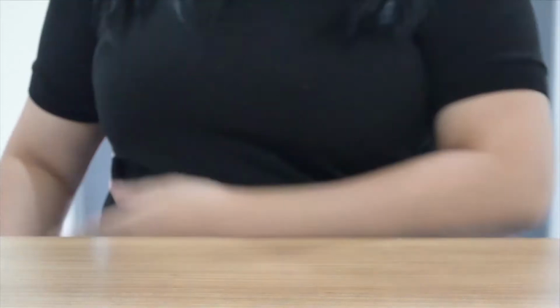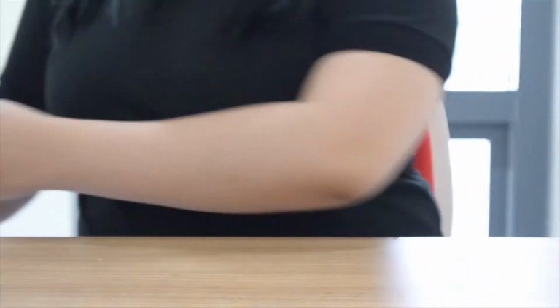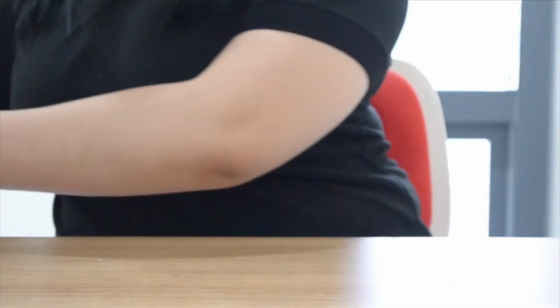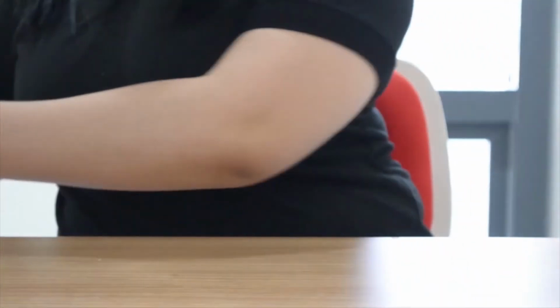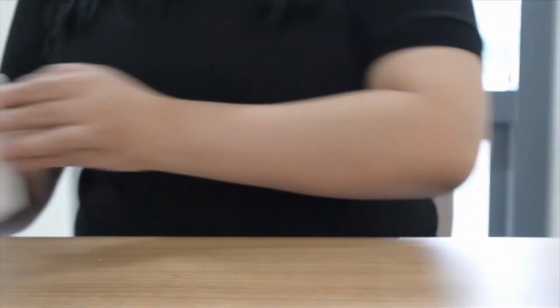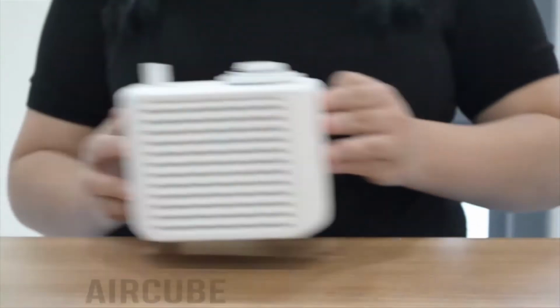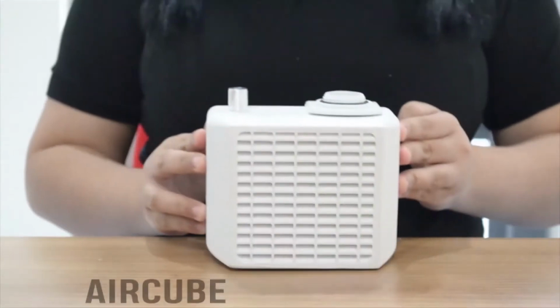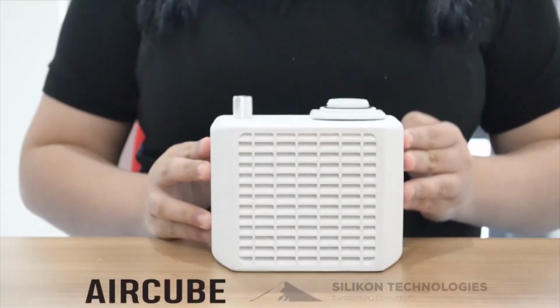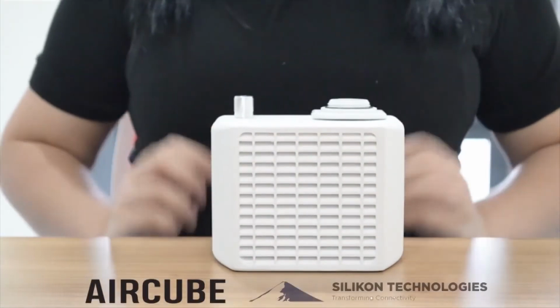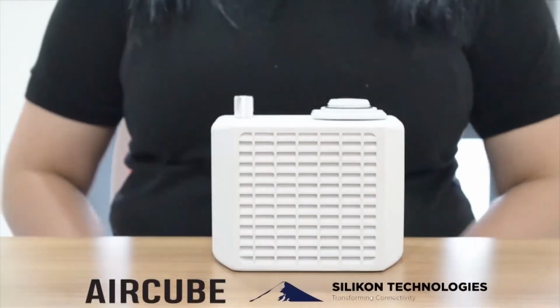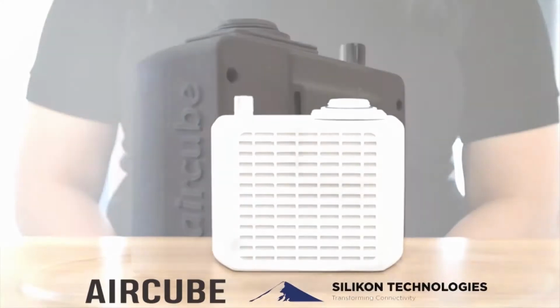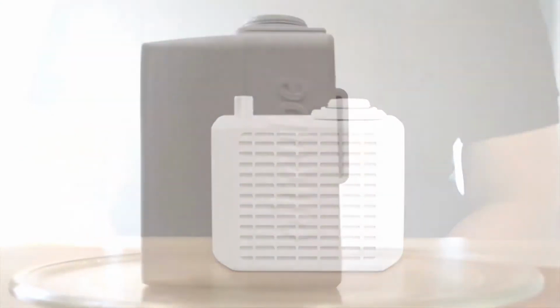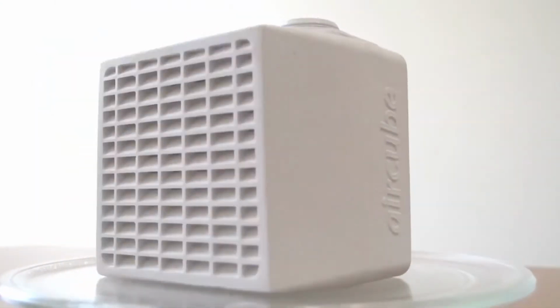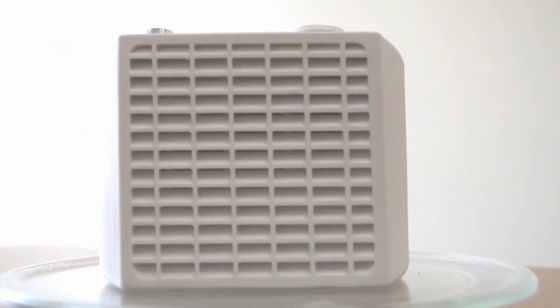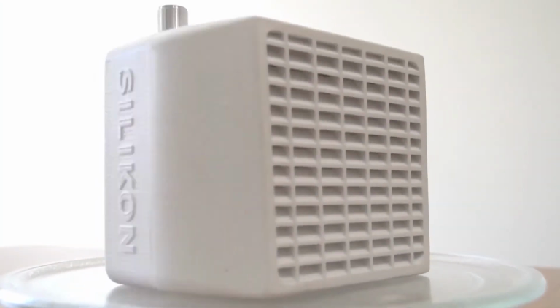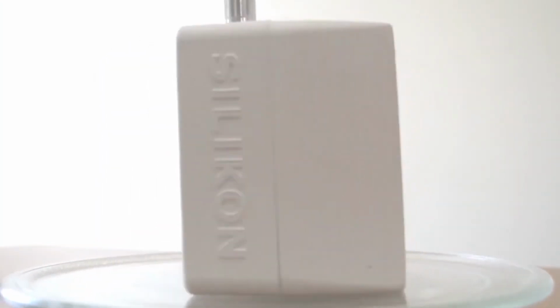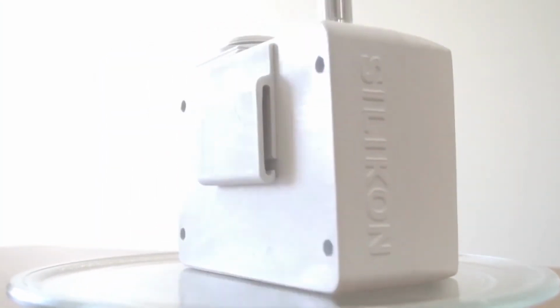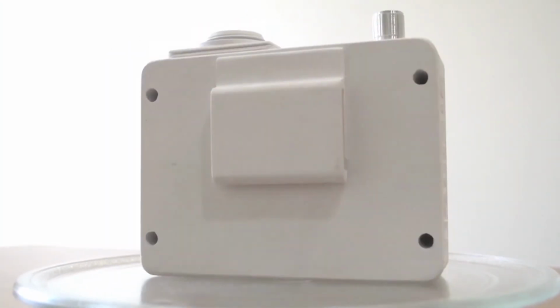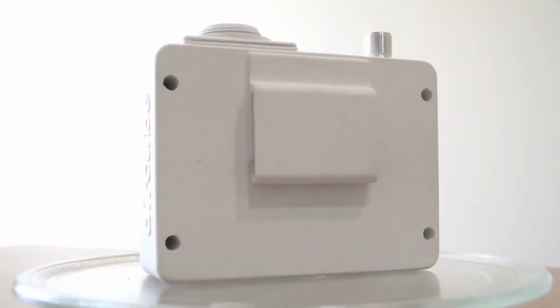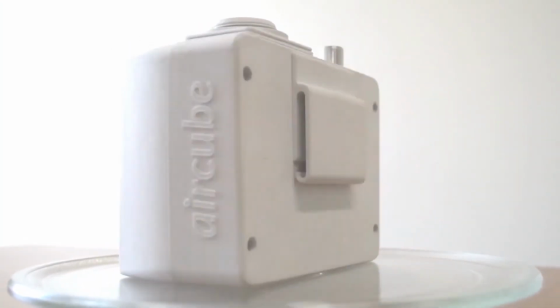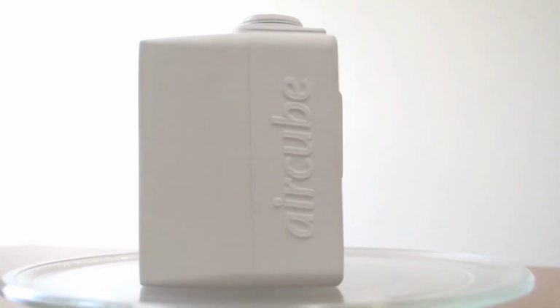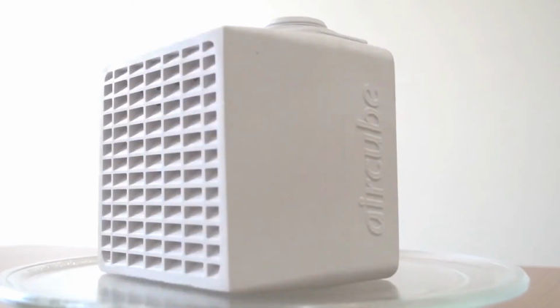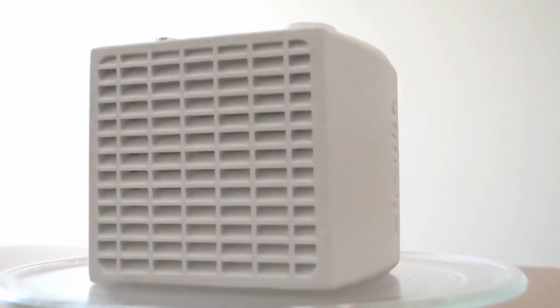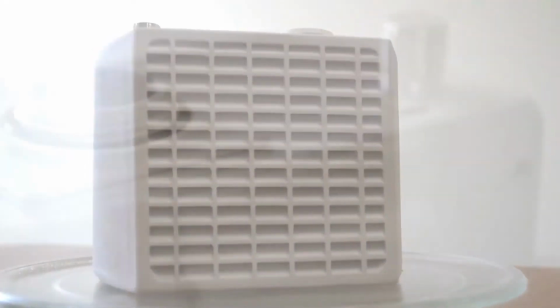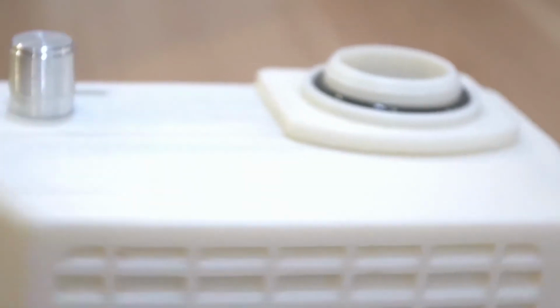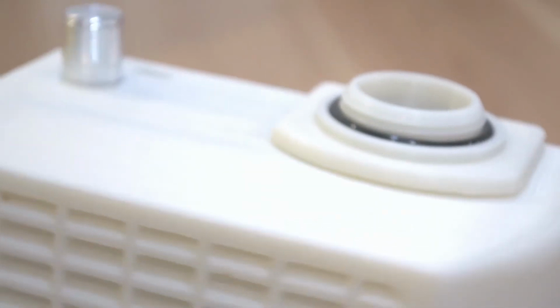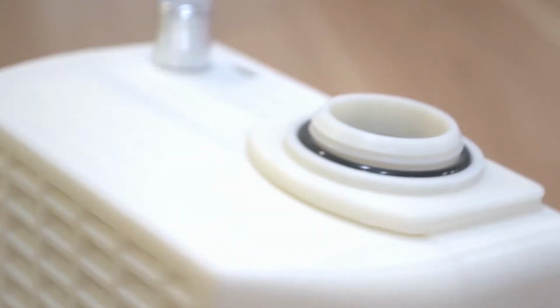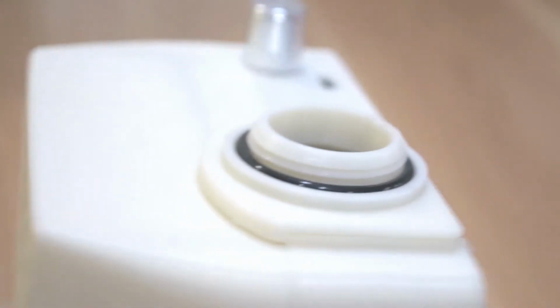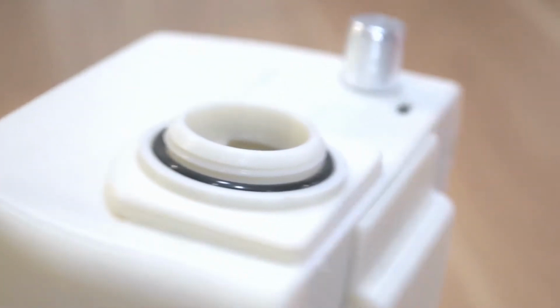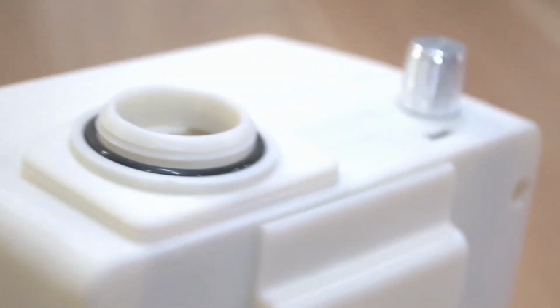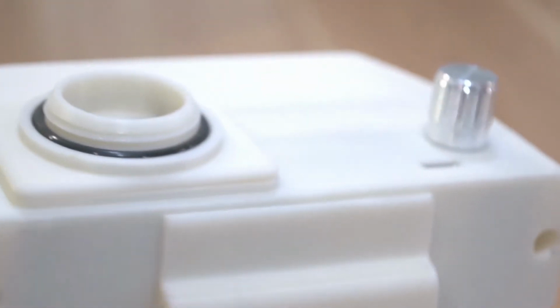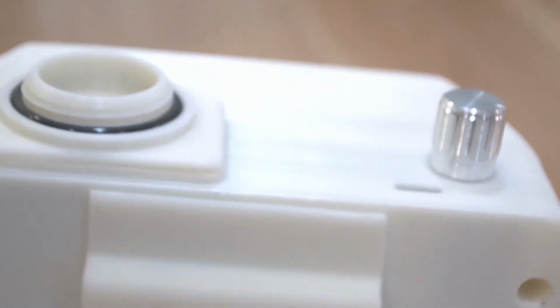This is the AirCube by Silicon Technologies, a powered air purifying respirator designed and made by Filipinos at an affordable price. At 1 kg, the AirCube is lightweight and comfortable to wear.